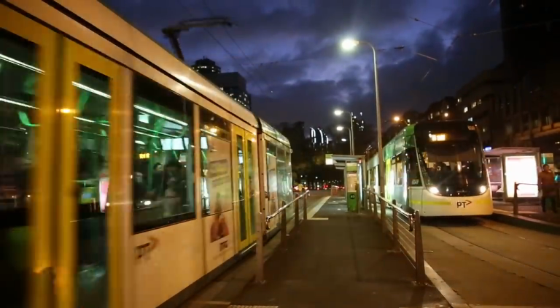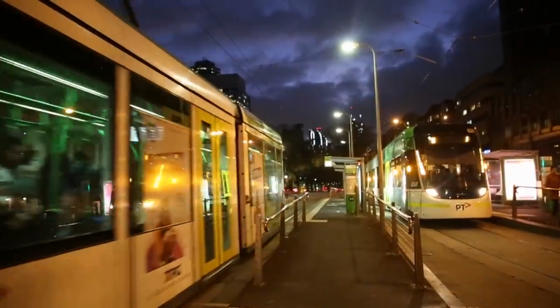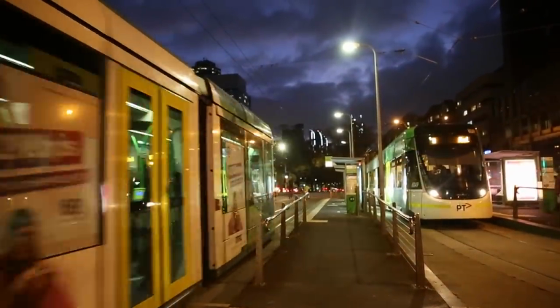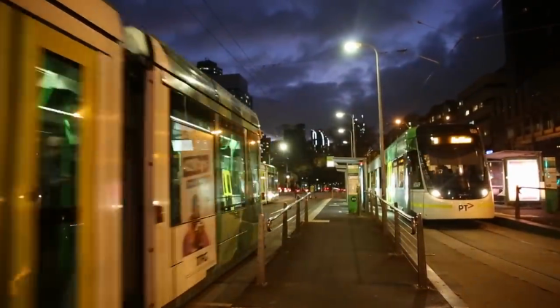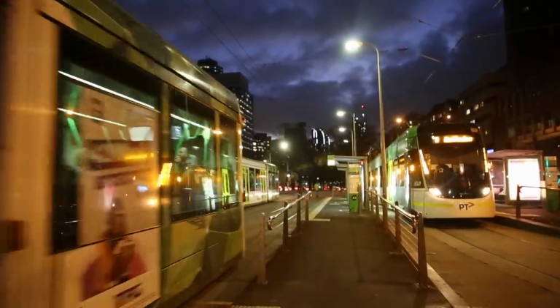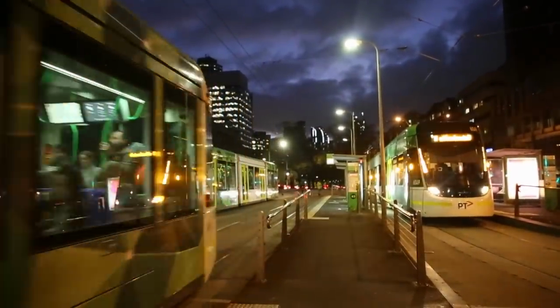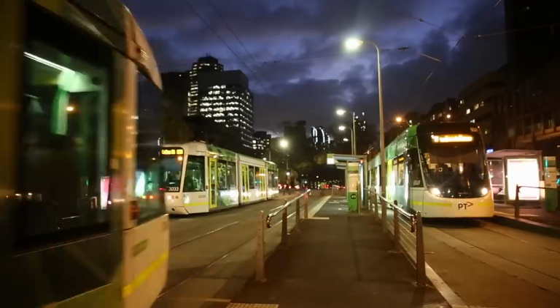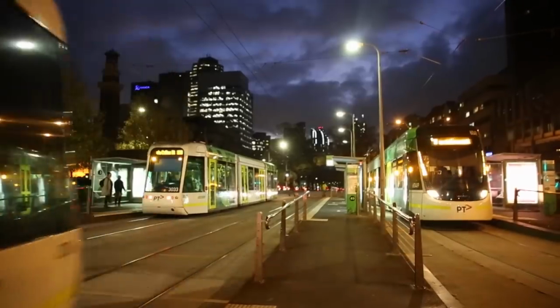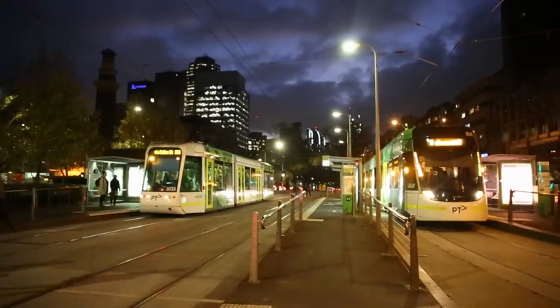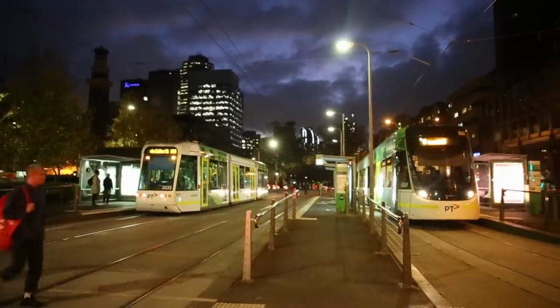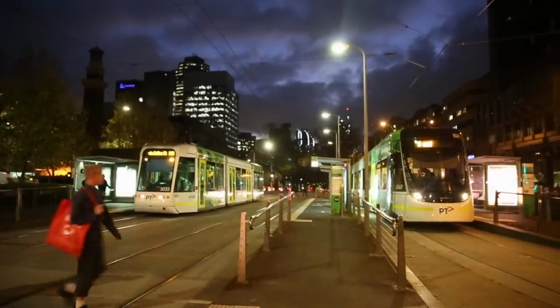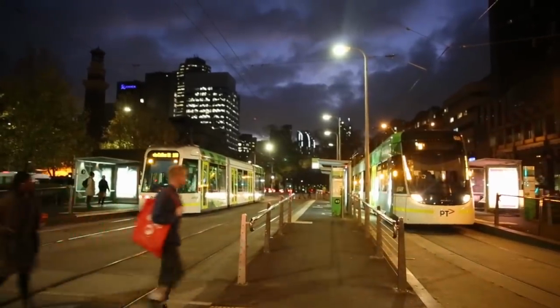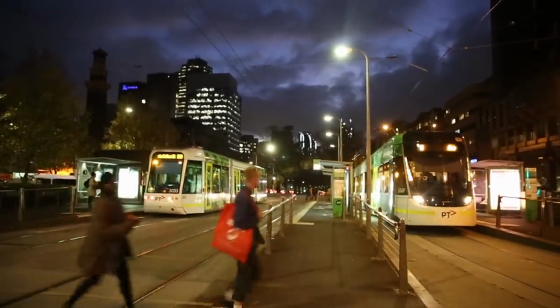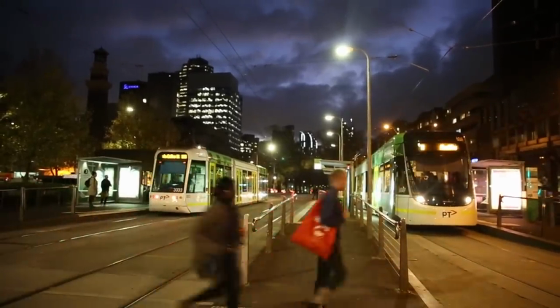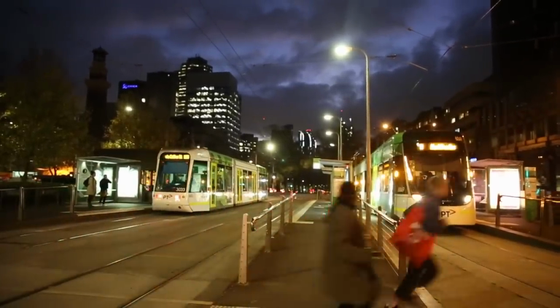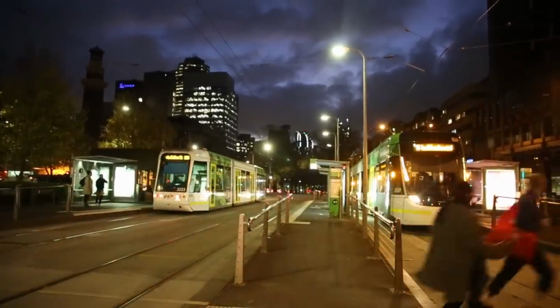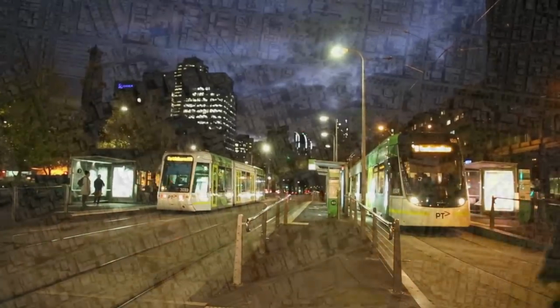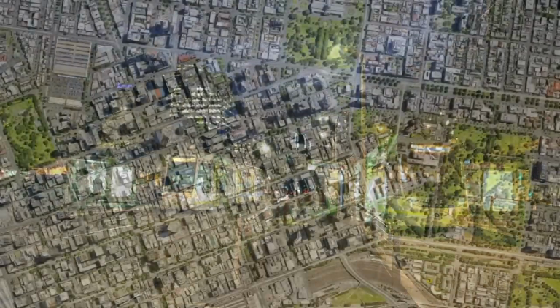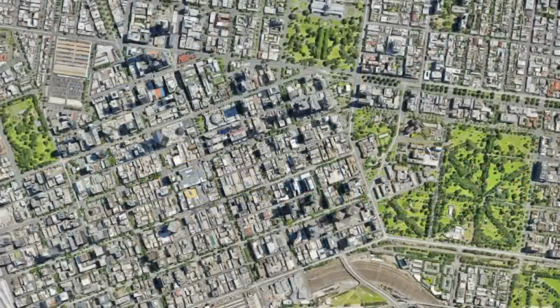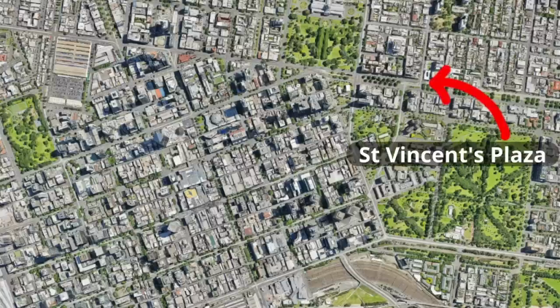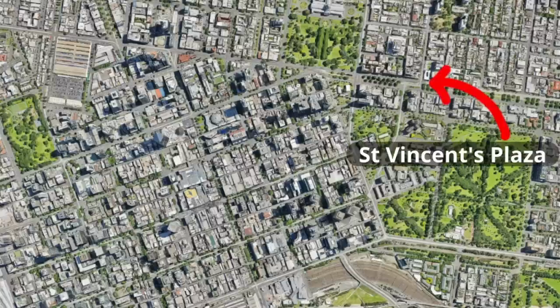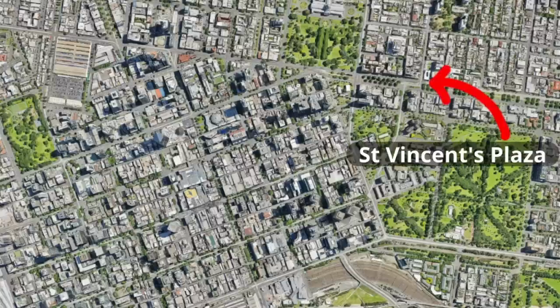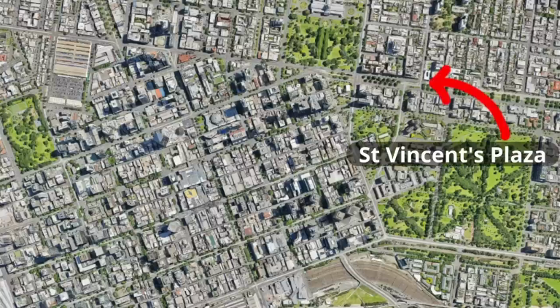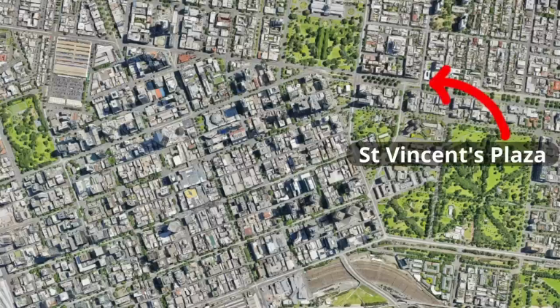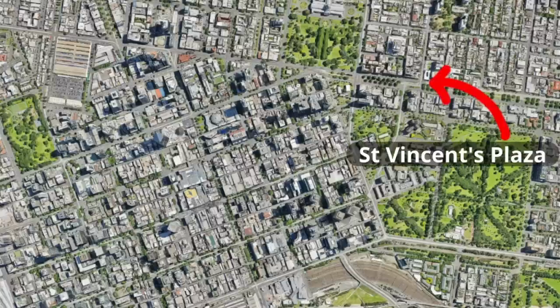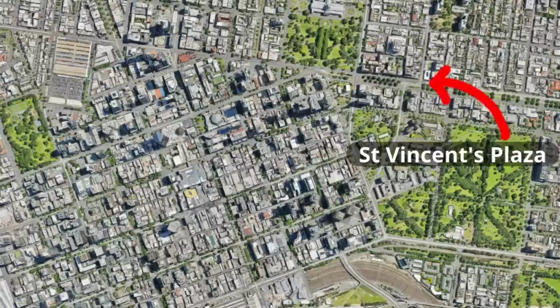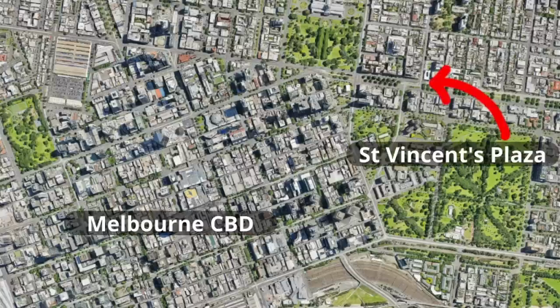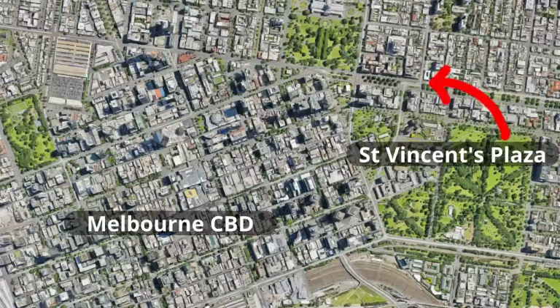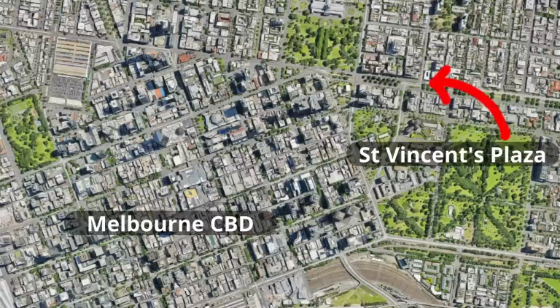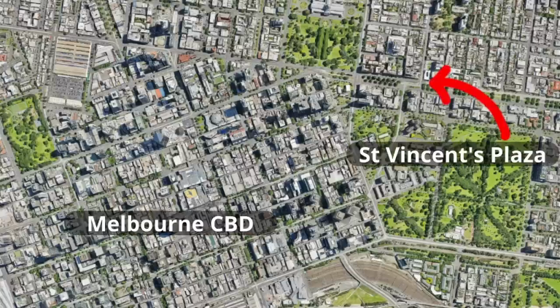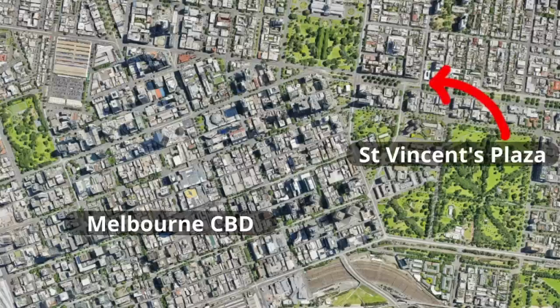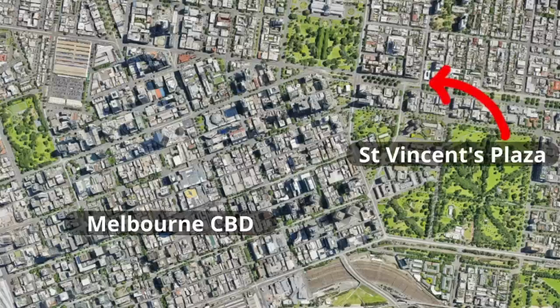Hi all. I've made a few videos explaining Melbourne's major railway junctions recently, but this time I thought we'd take a look at one of the city's more interesting tramway junctions. St Vincent's Plaza is a major tram stop located just outside the Melbourne CBD, on the border of East Melbourne and Fitzroy.